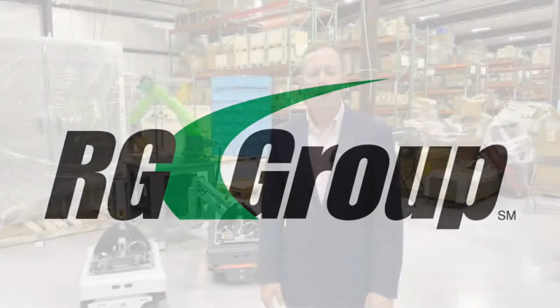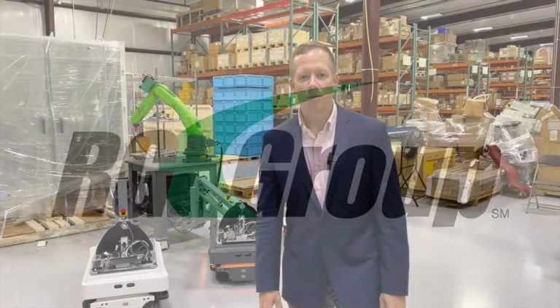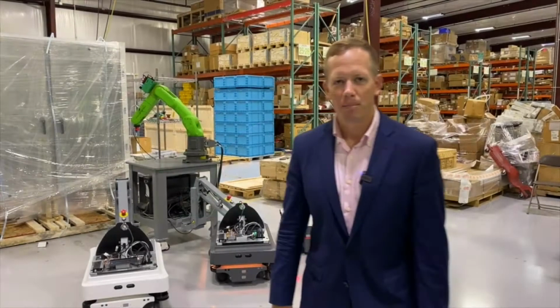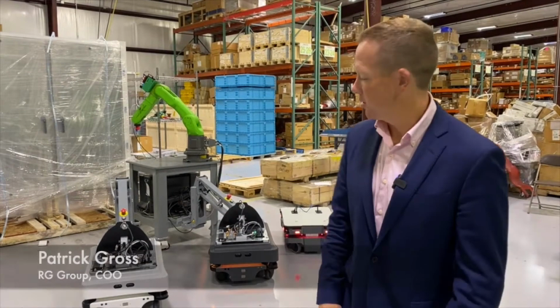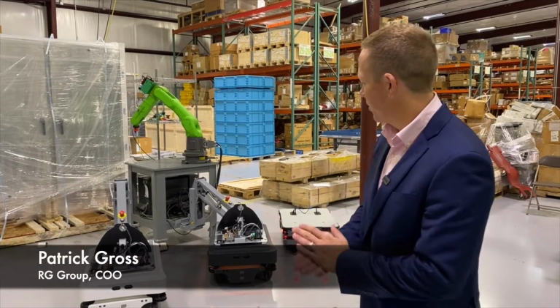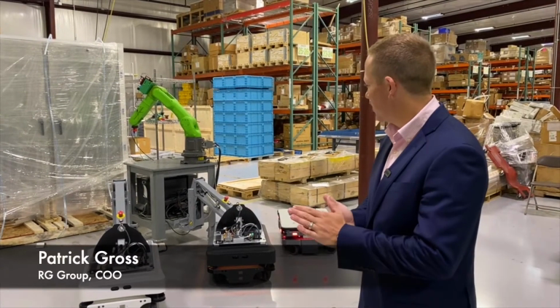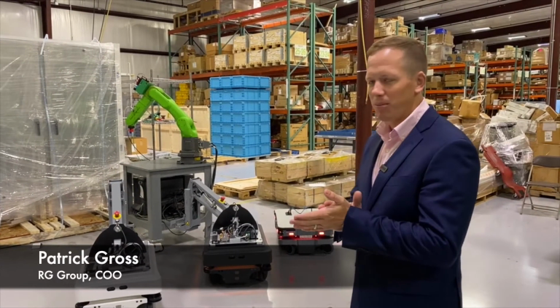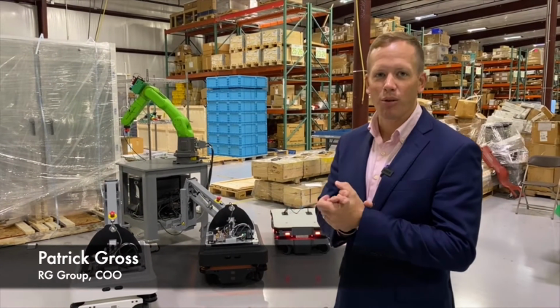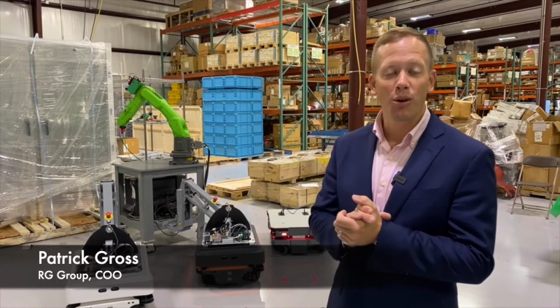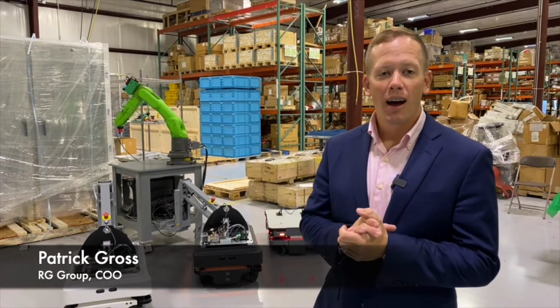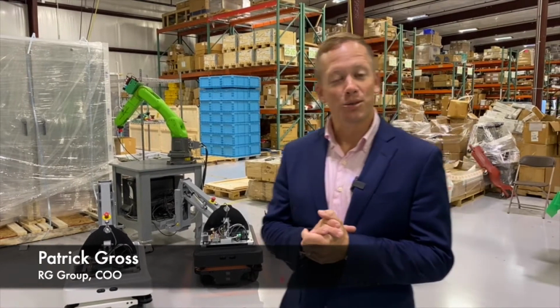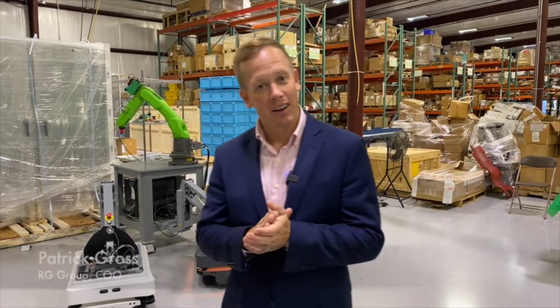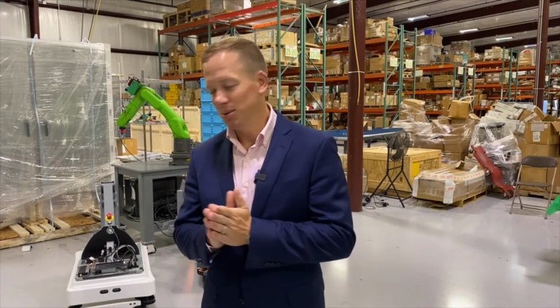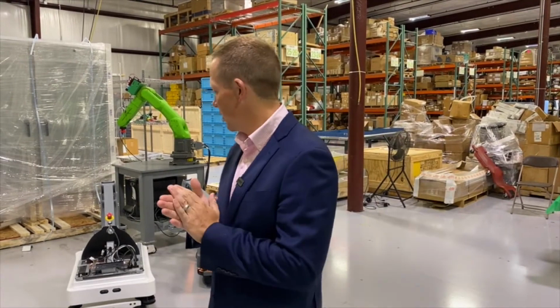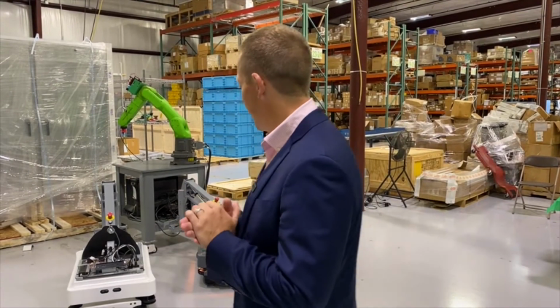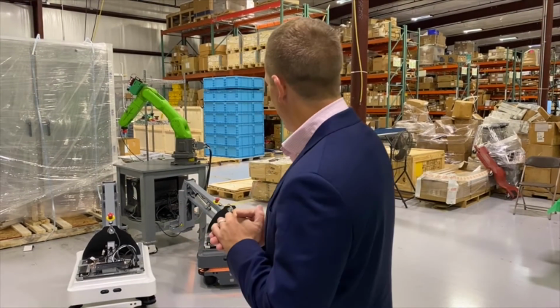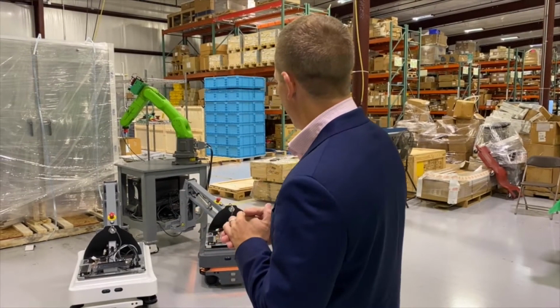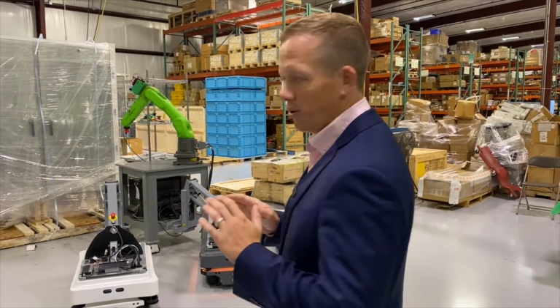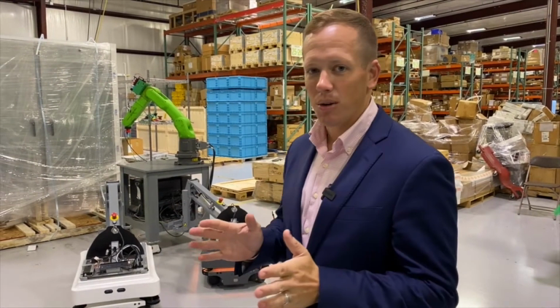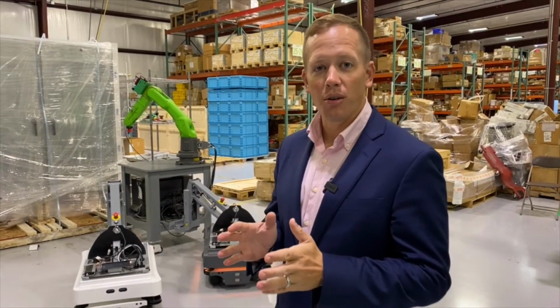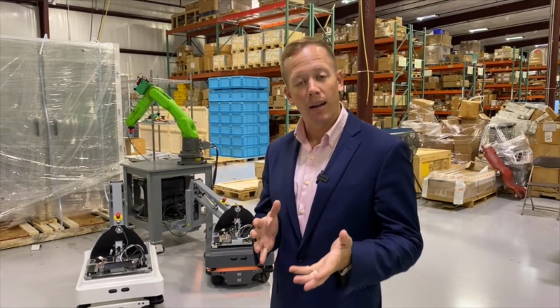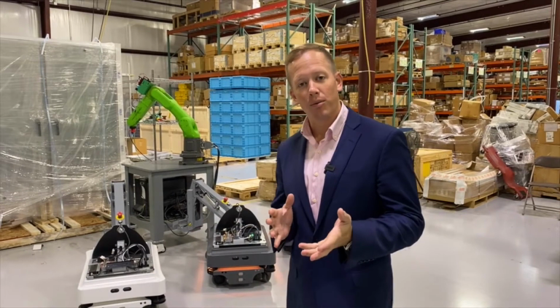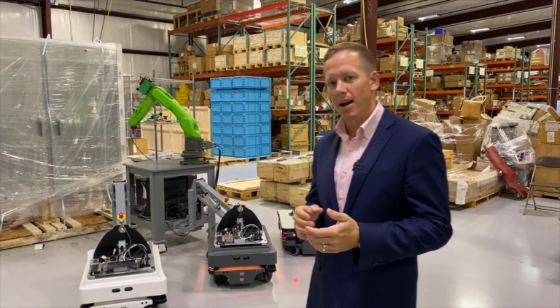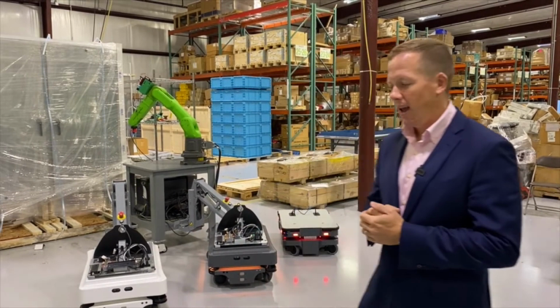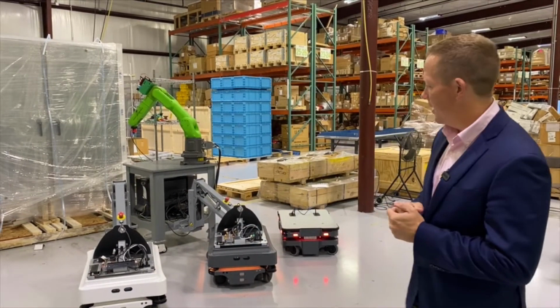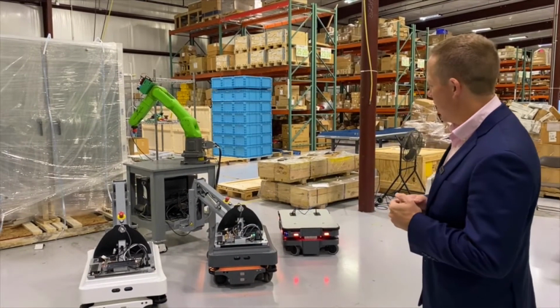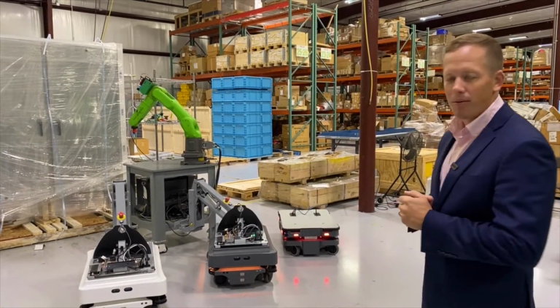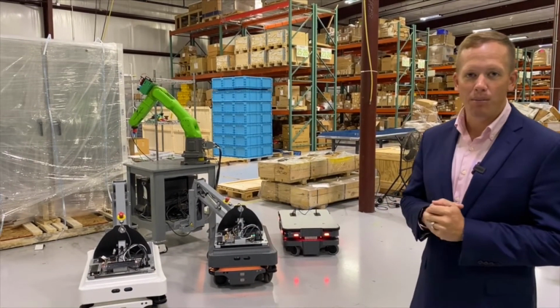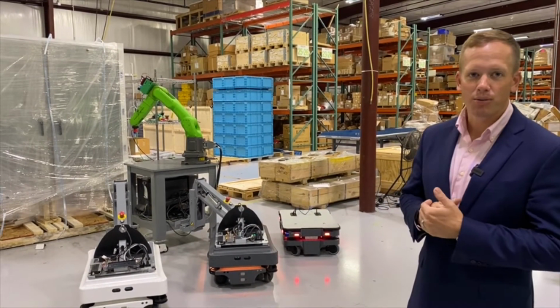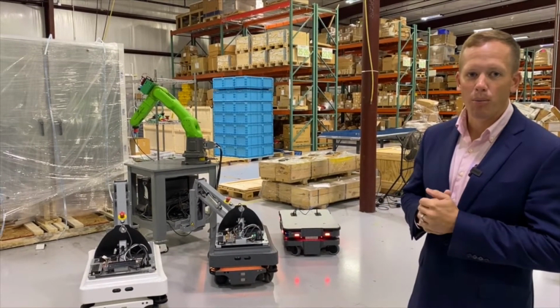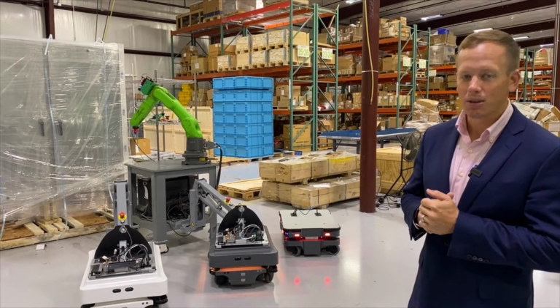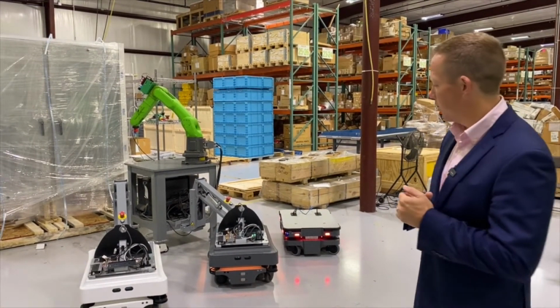Hey, good morning. Patrick Gross here with the RG Group. Going to go over a few interesting technologies with you here today. Got two things I want to show you: a FANUC collaborative robot and a lineup of AMRs from Mobile Industrial Robots.